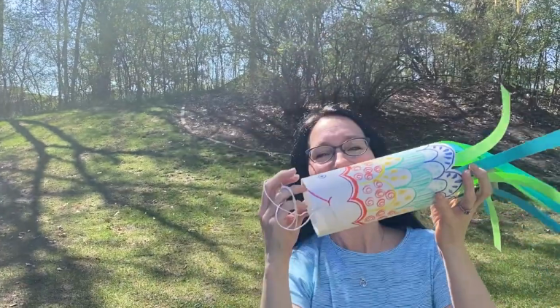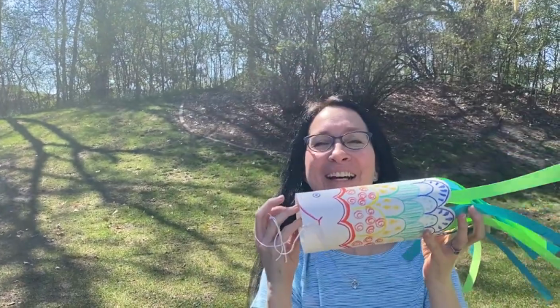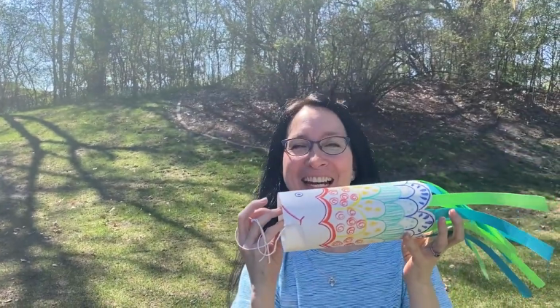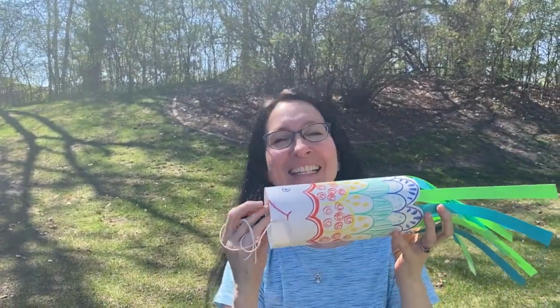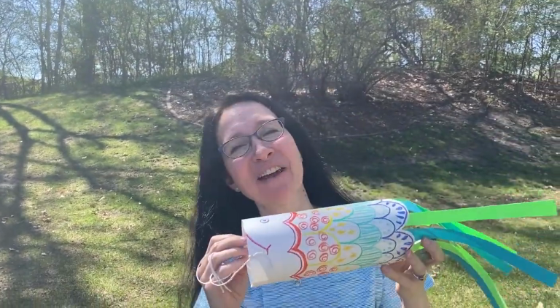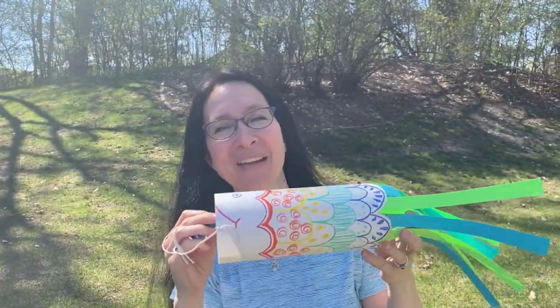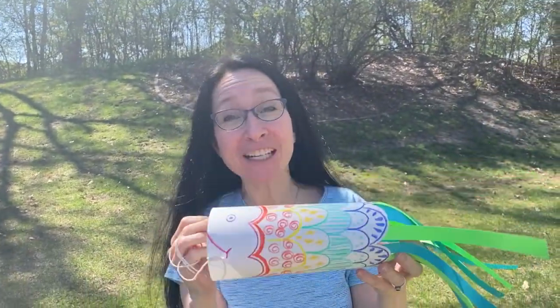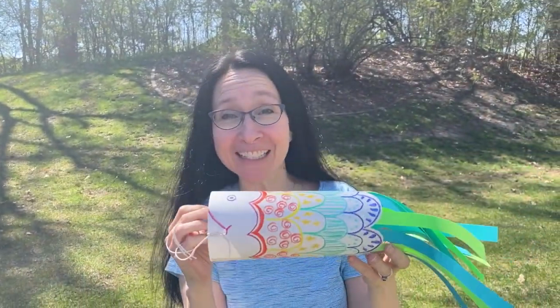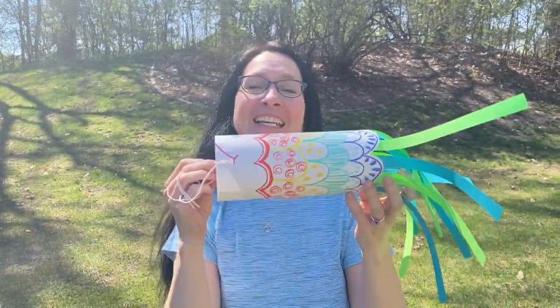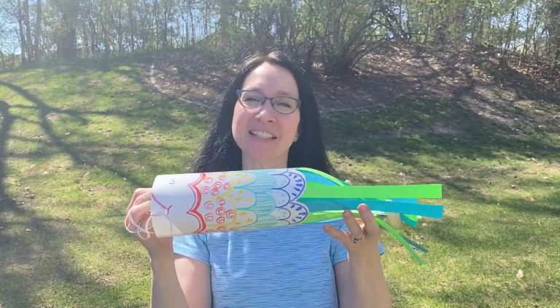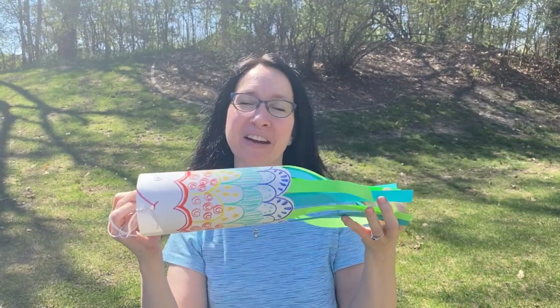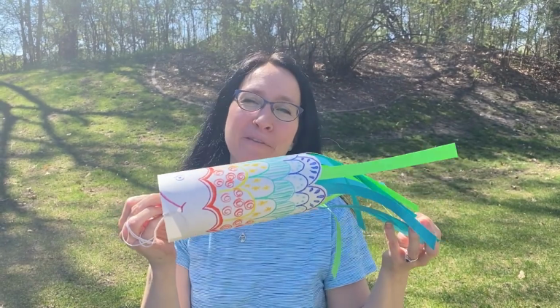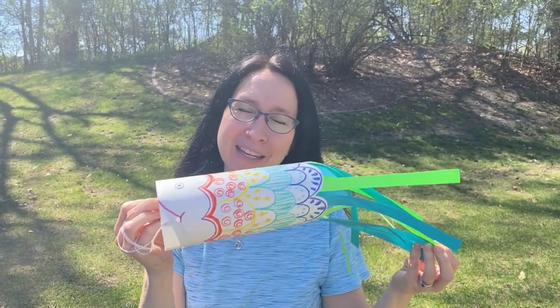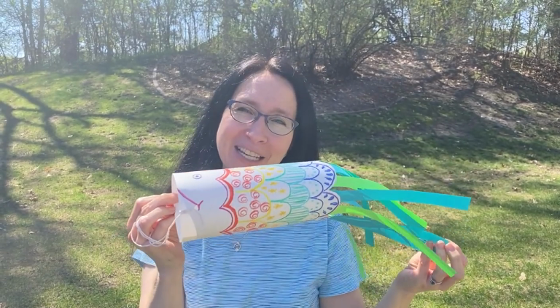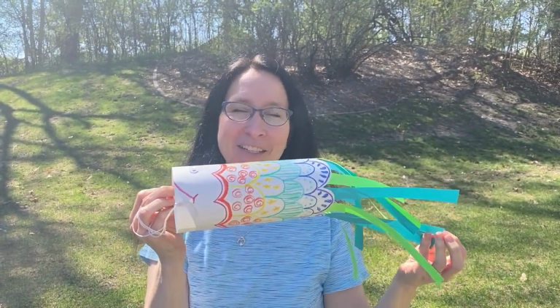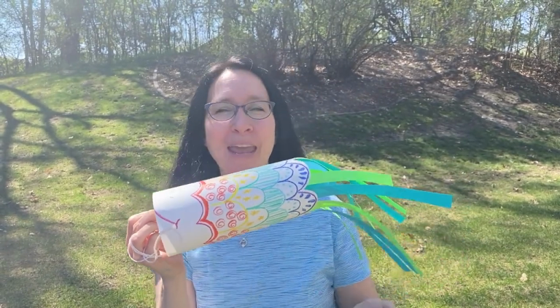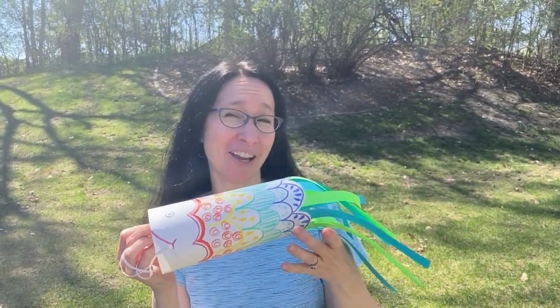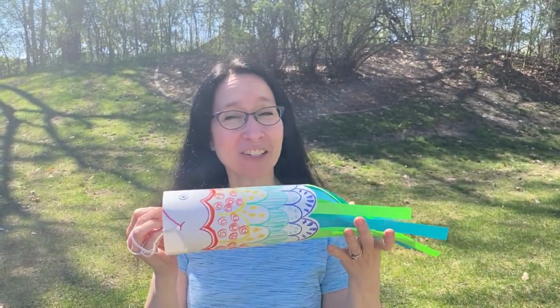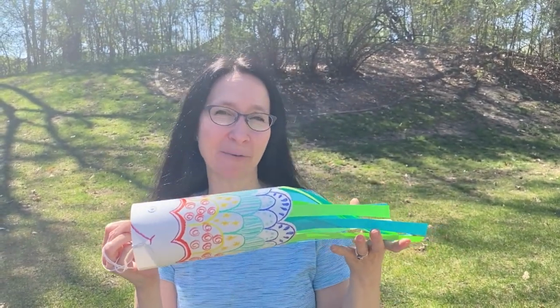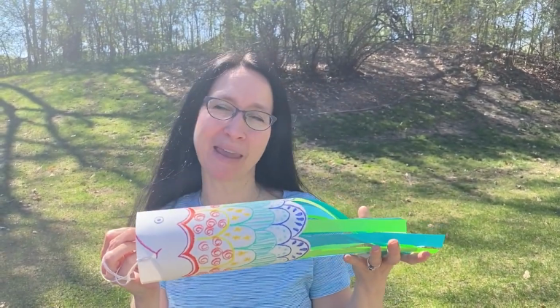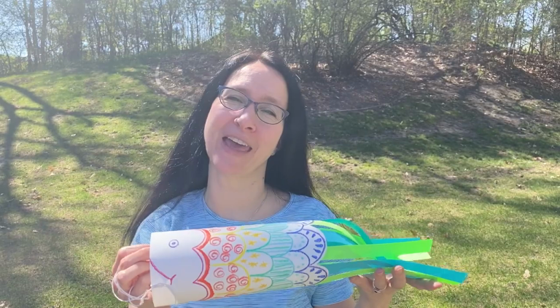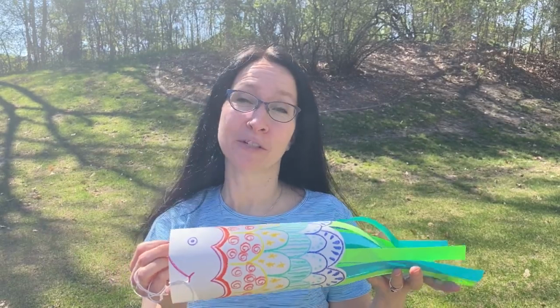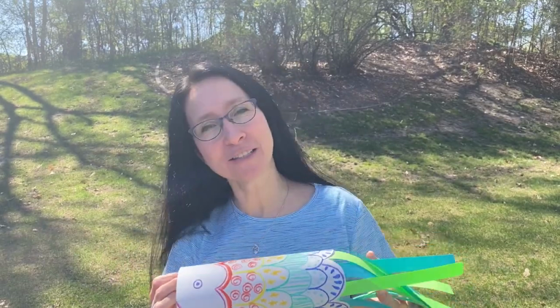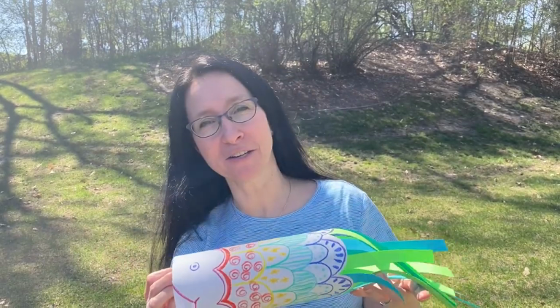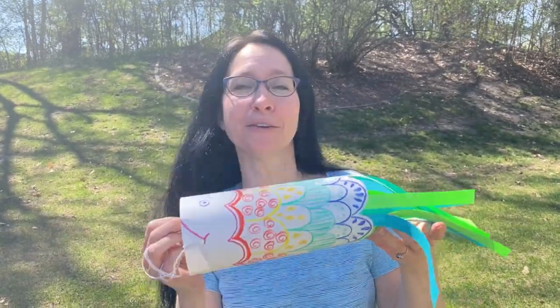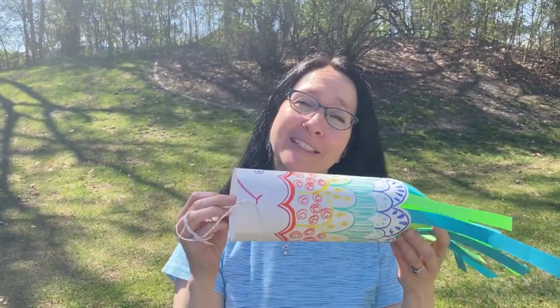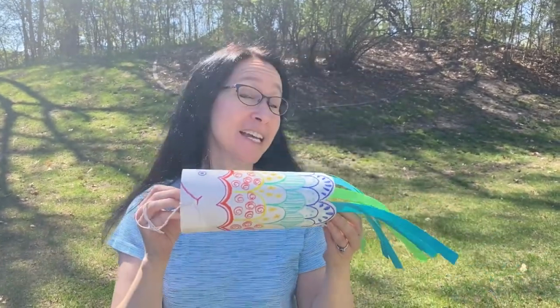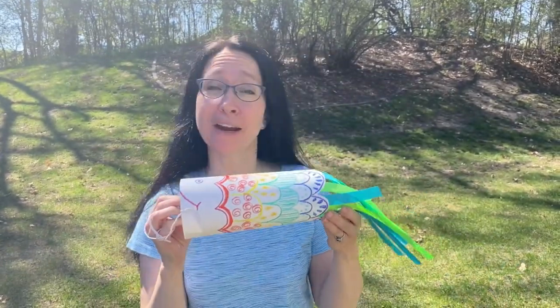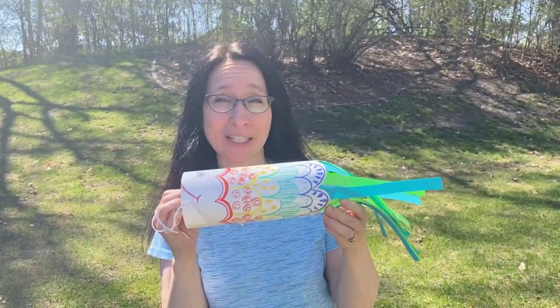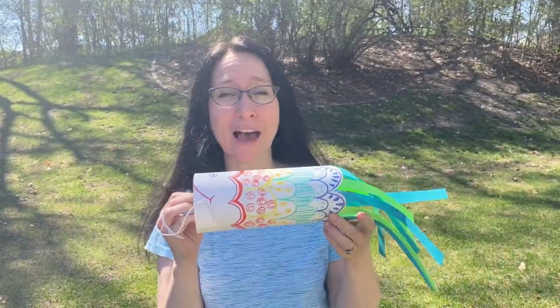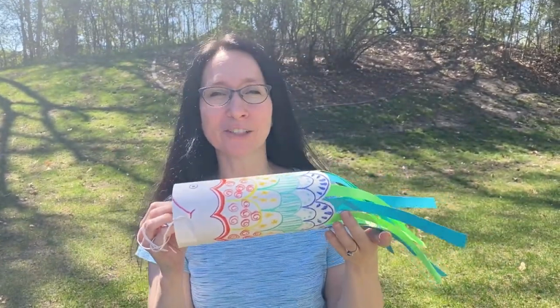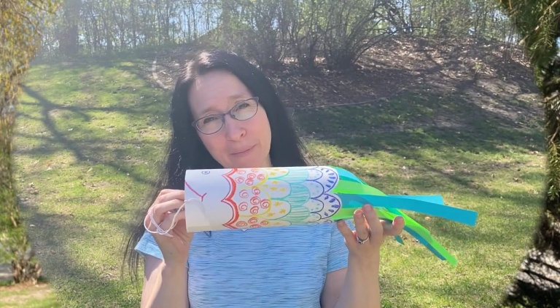Hi boys and girls! Today we're going to make a fish kite! This is a very fun project that they do in Japan on Children's Day, which is May 5th, which is also Cinco de Mayo. So obviously it's a very special day with lots of cultures celebrating.